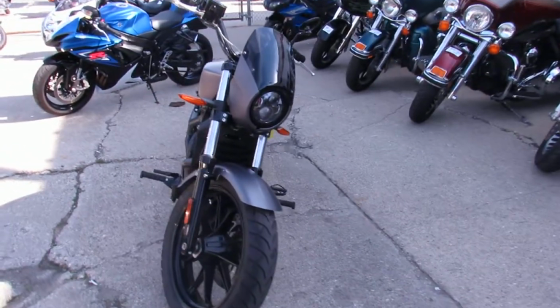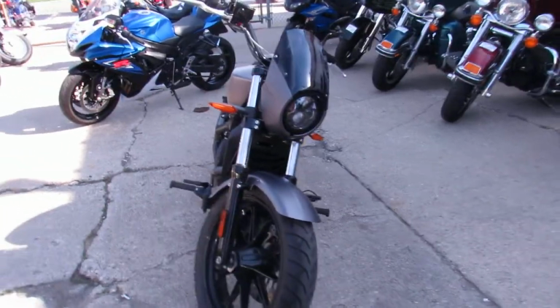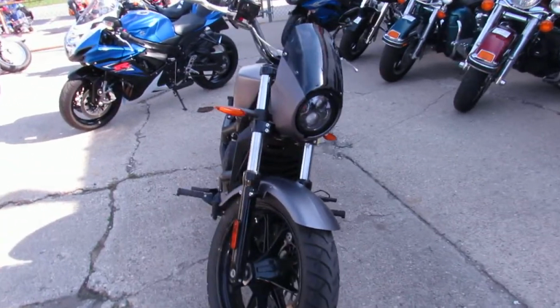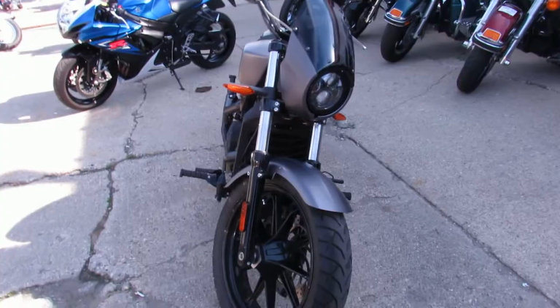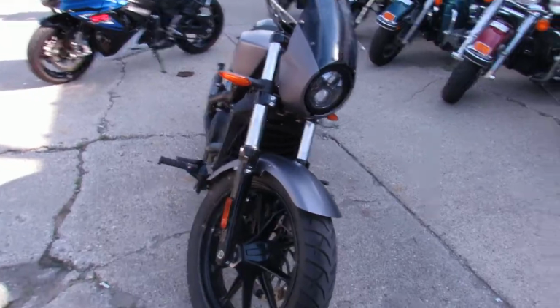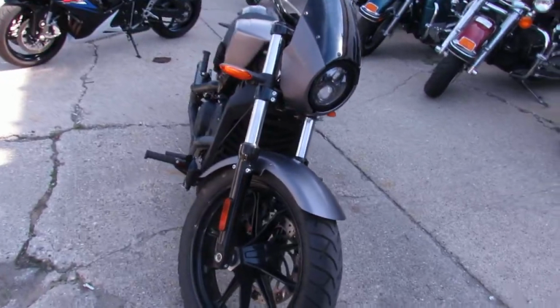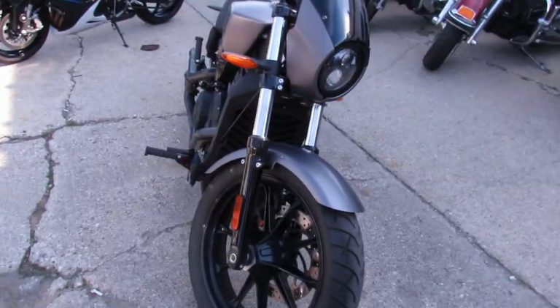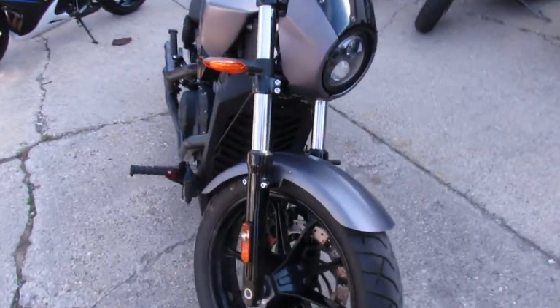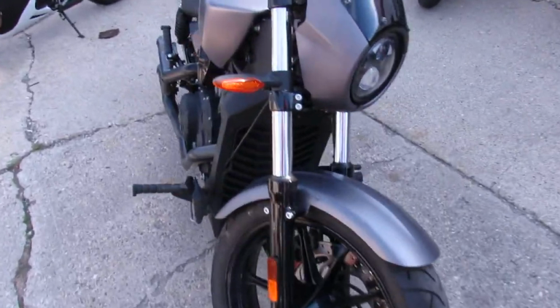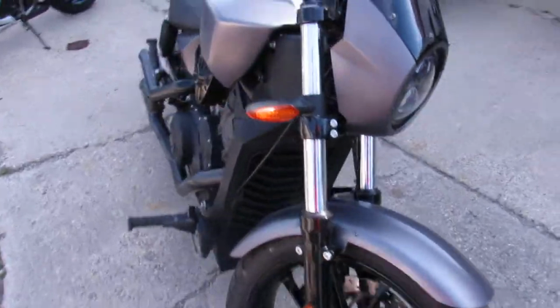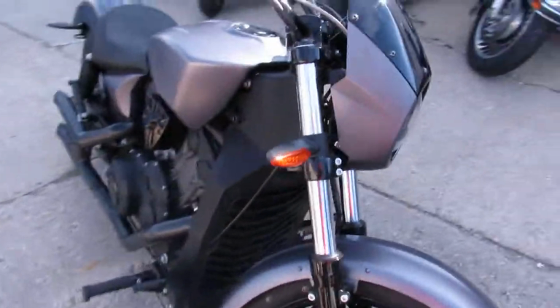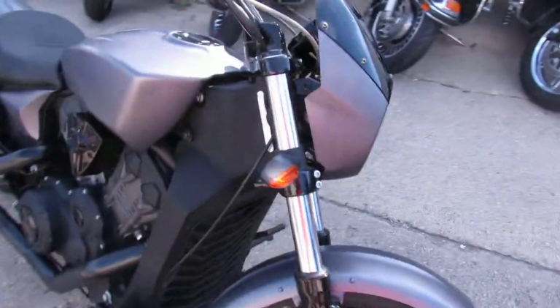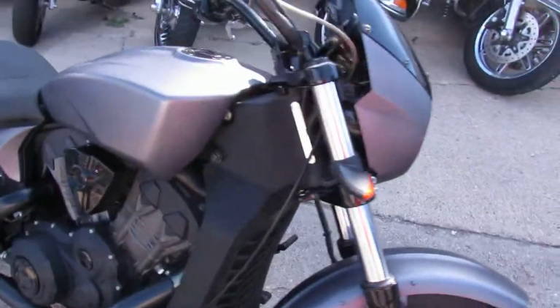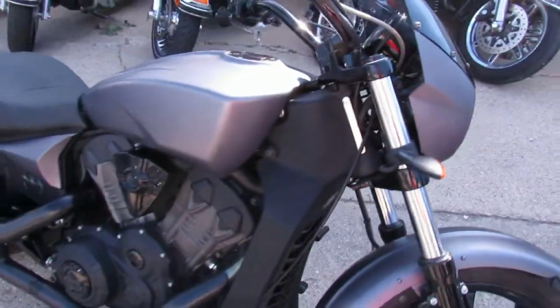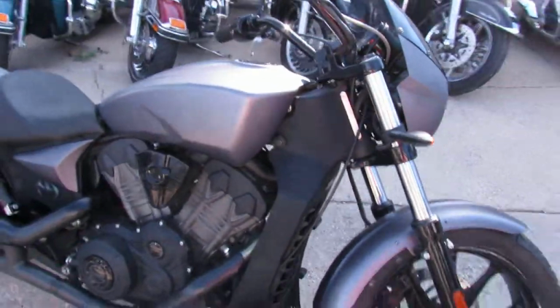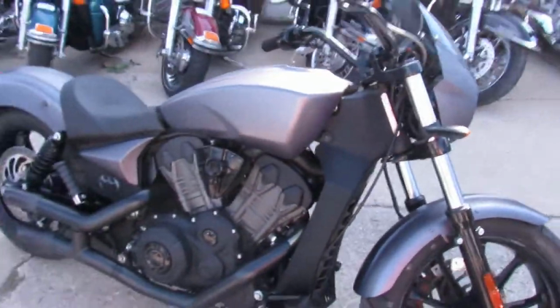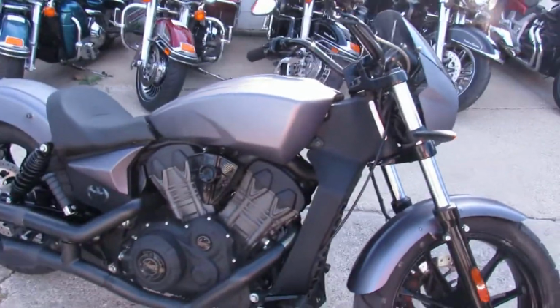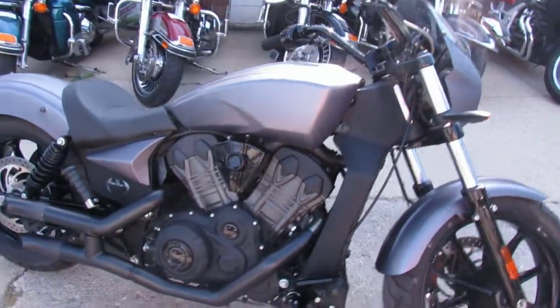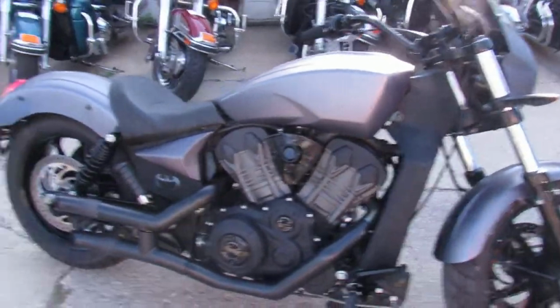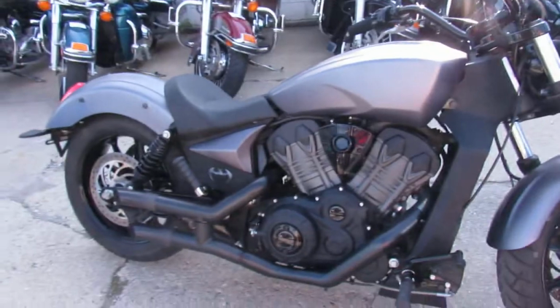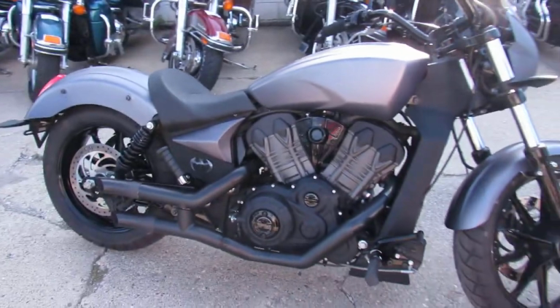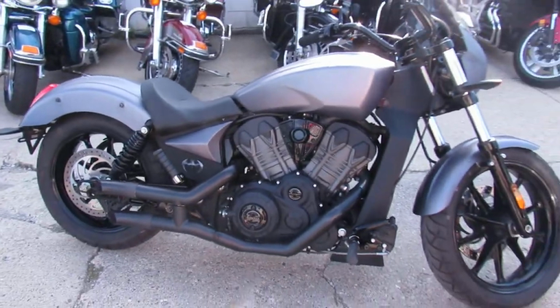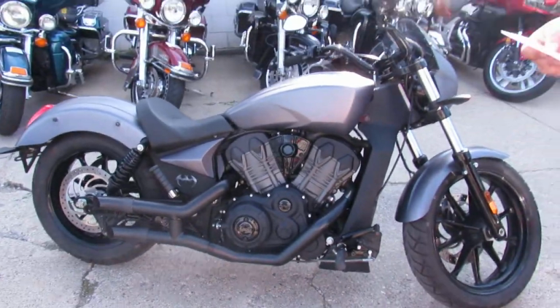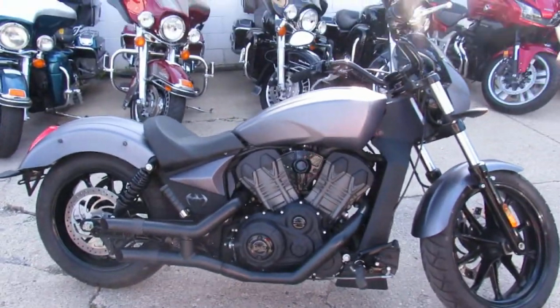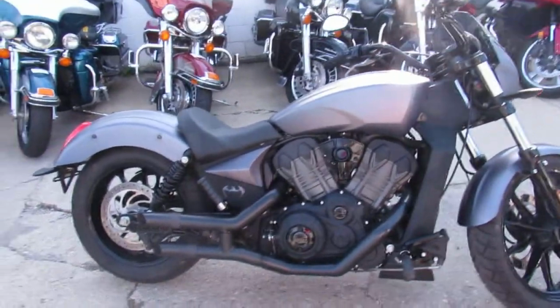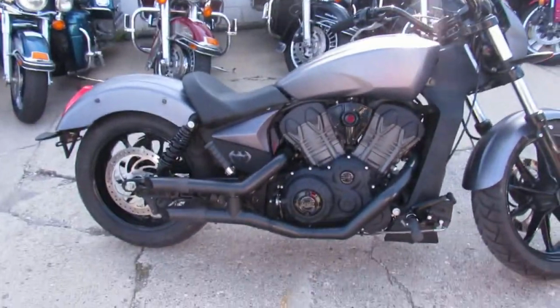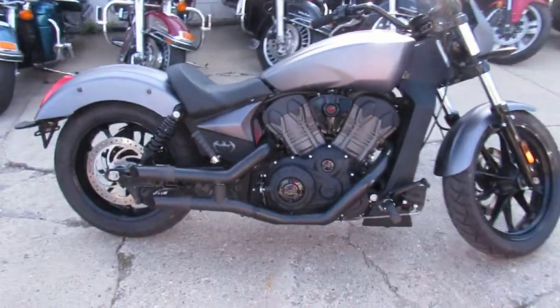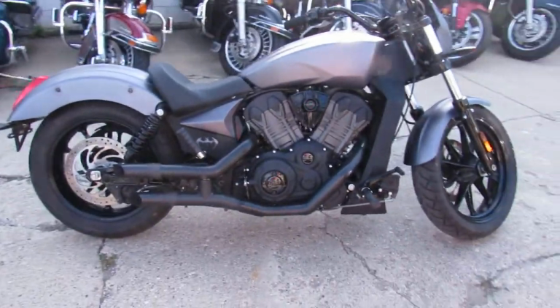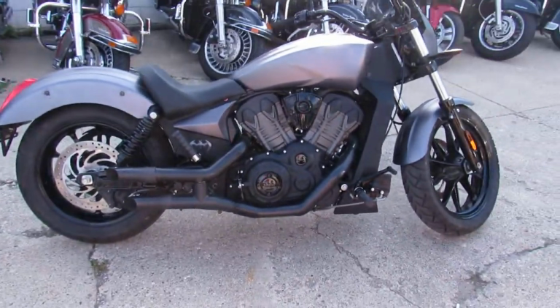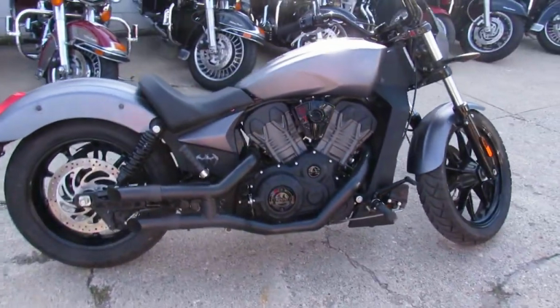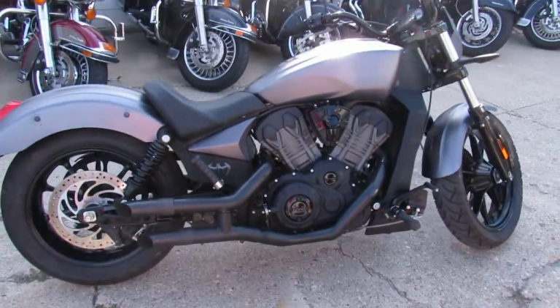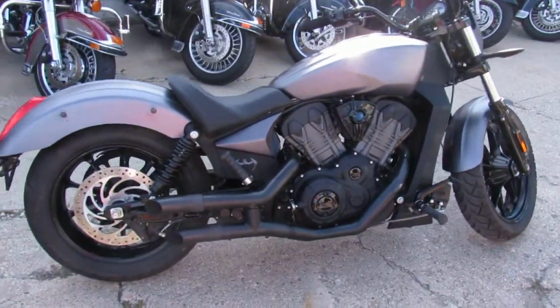This one's only got 3,063 miles. This one's not even broken in yet, guys. It's perfect. No disappointments. All stock. No mods. Turnout exhaust.